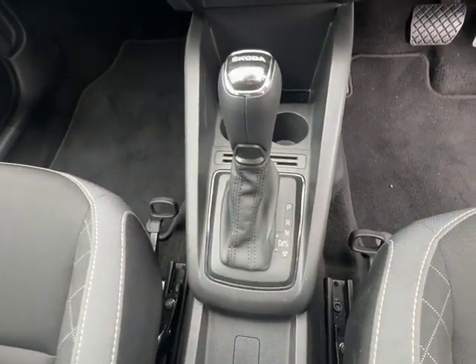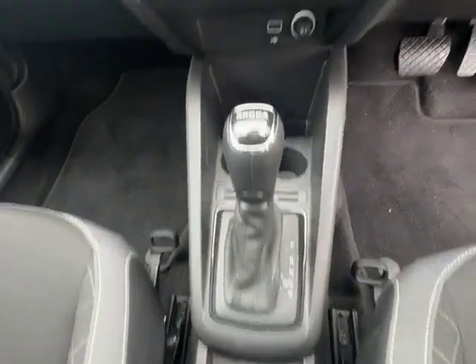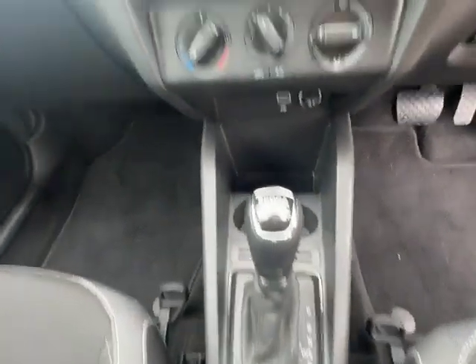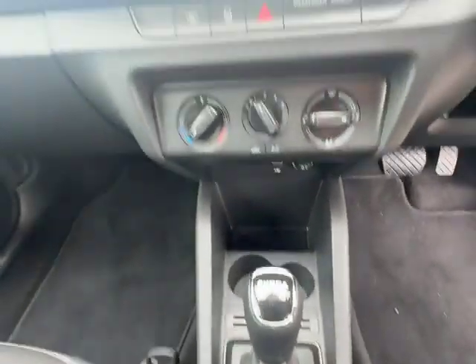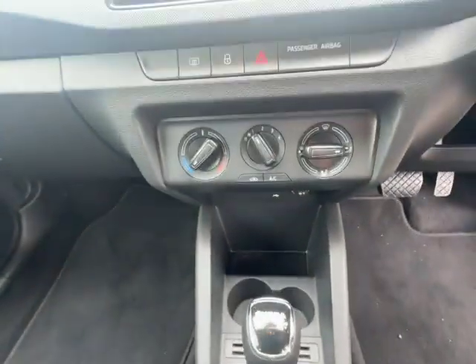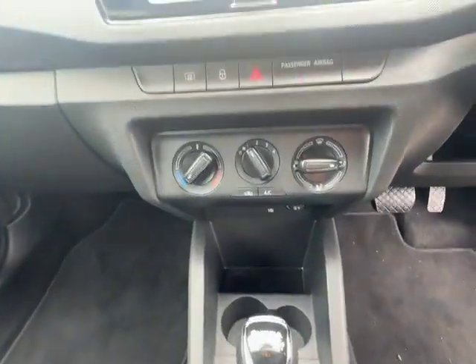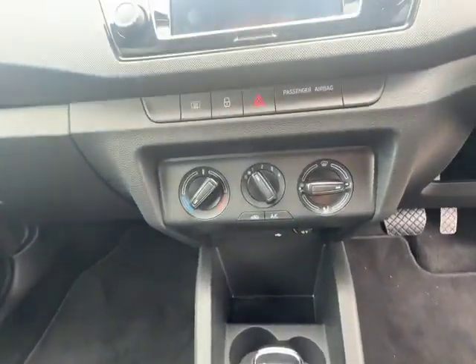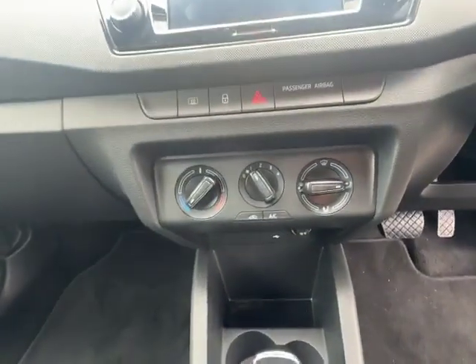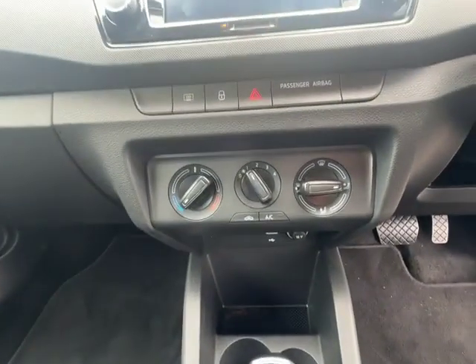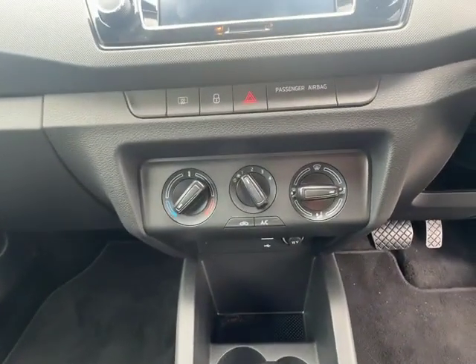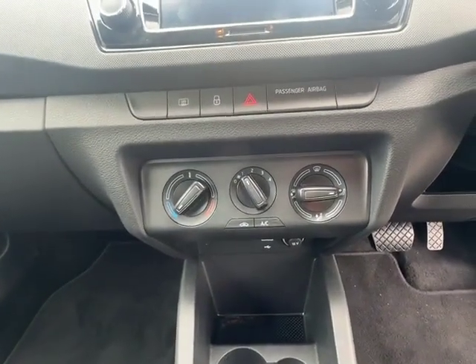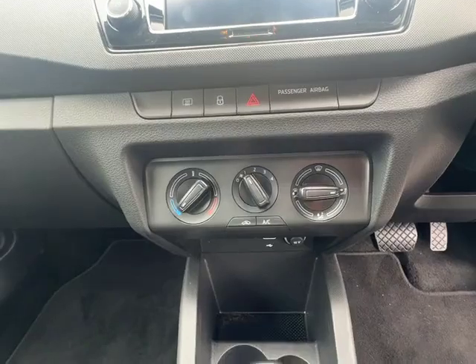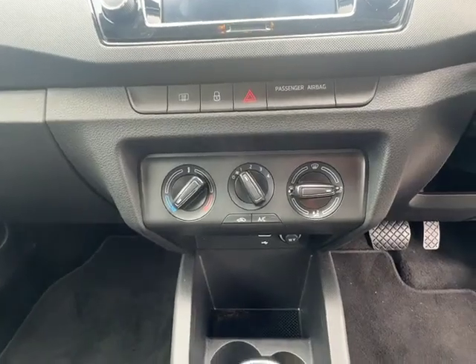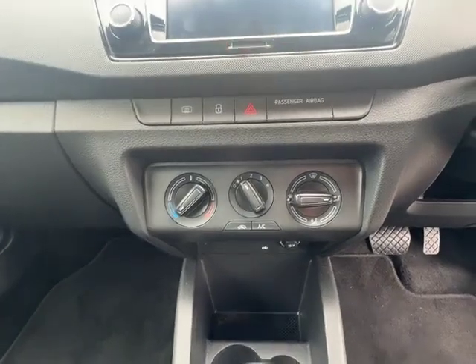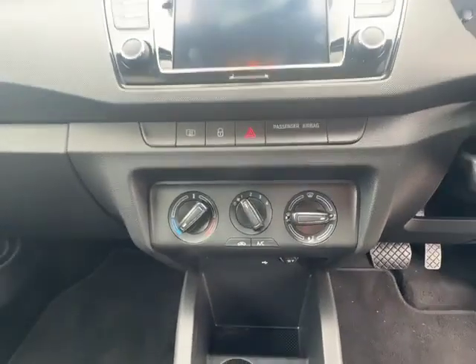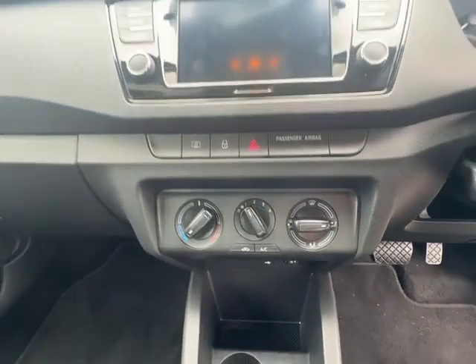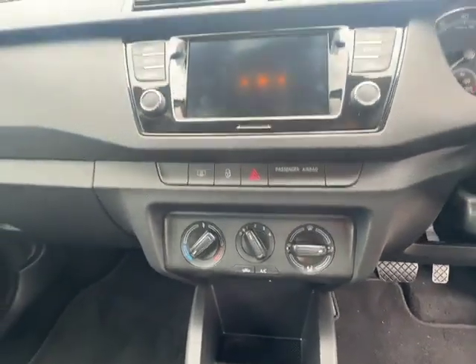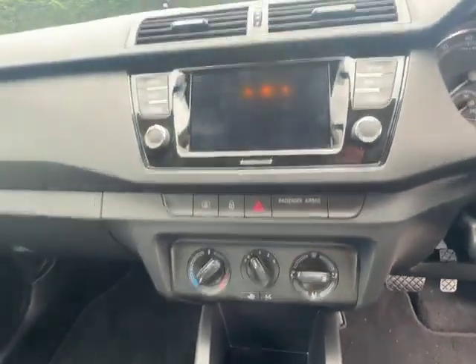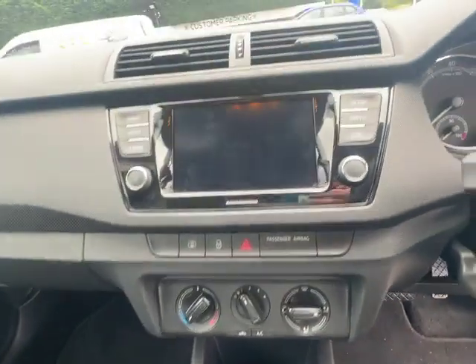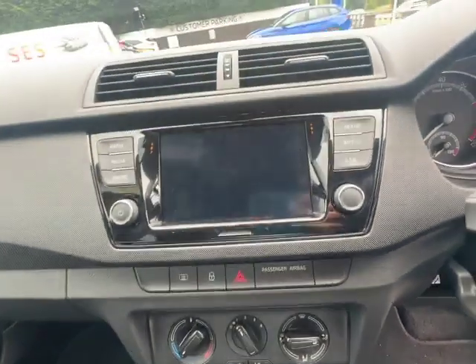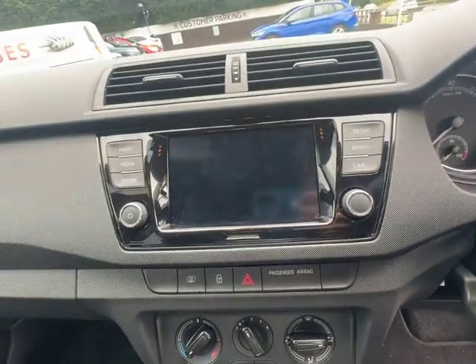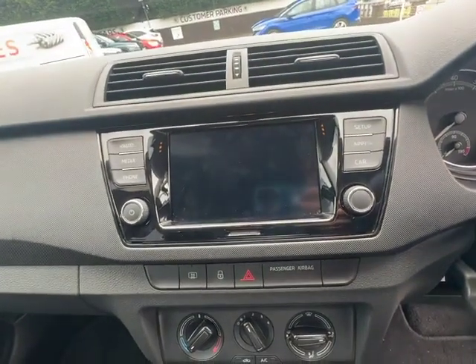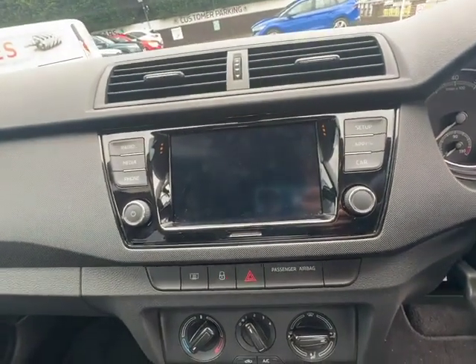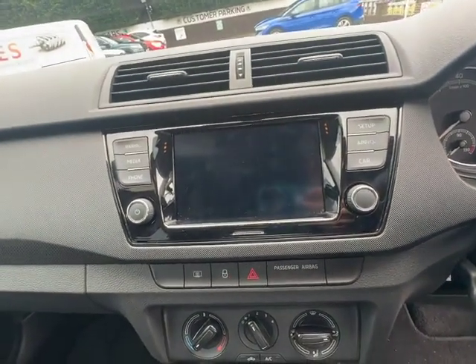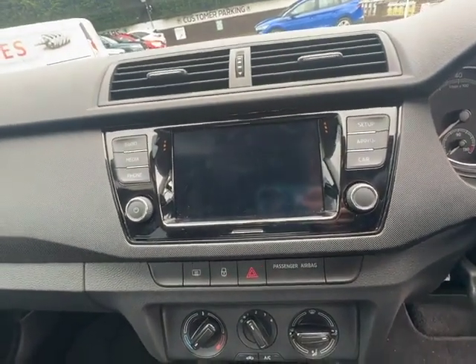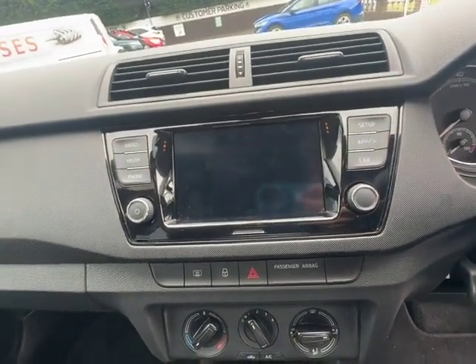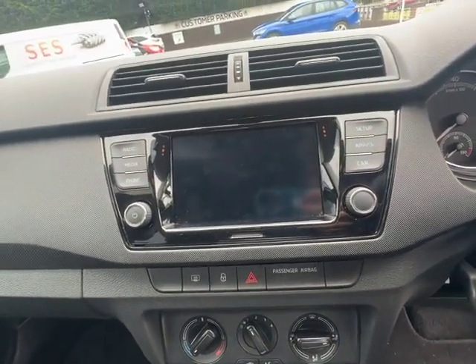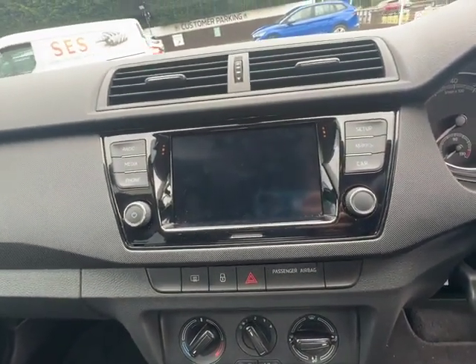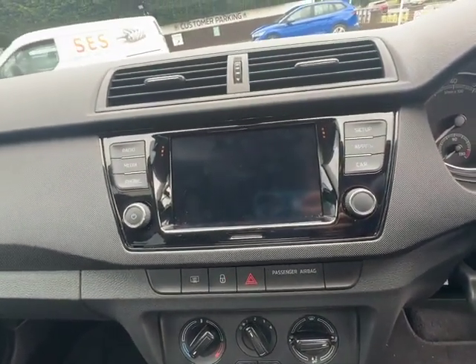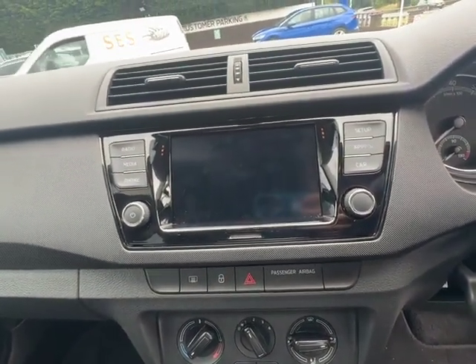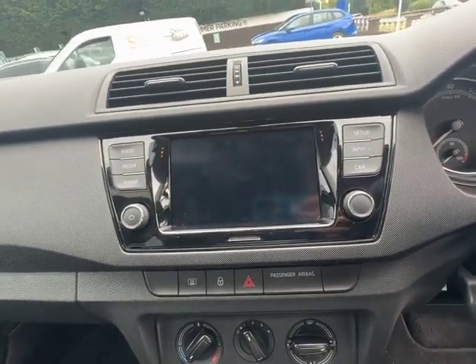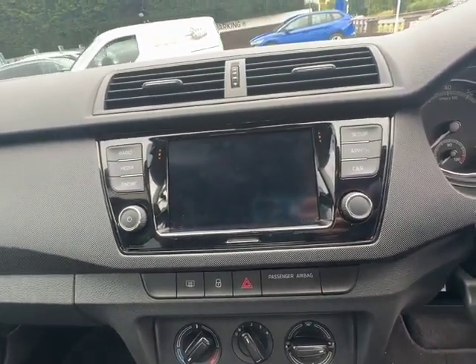As you move a little bit further up you will see your manual aircon unit just there, and above that you'll see your infotainment system with wired Apple CarPlay for sat nav.